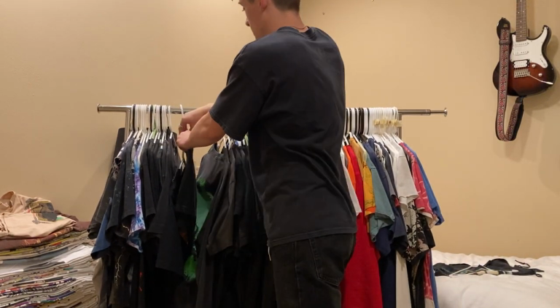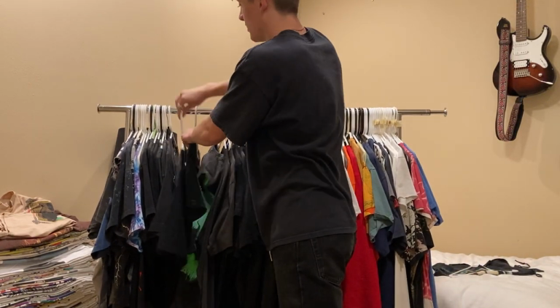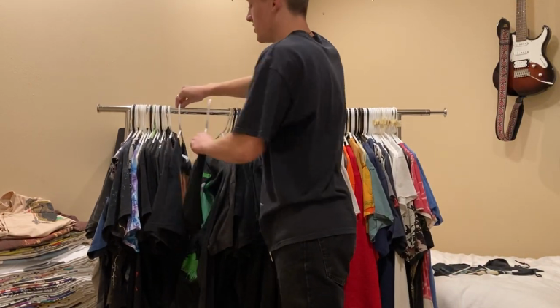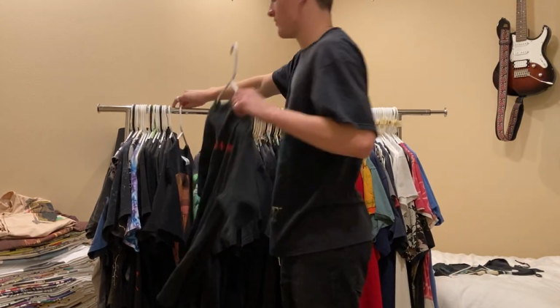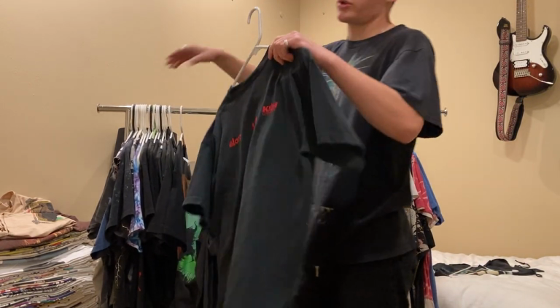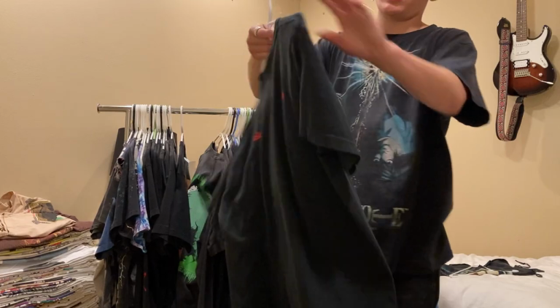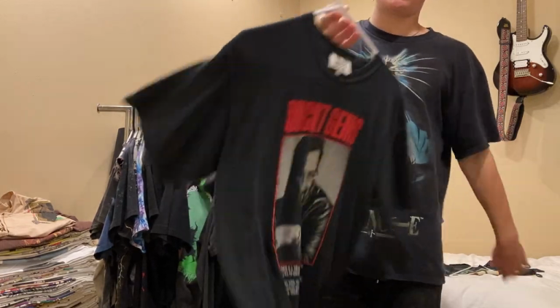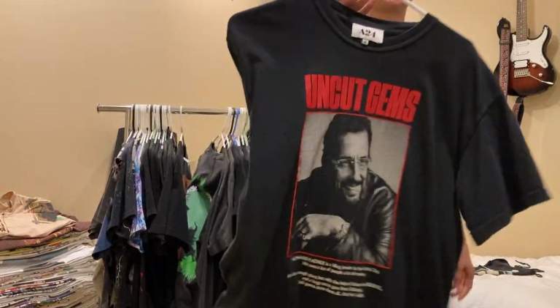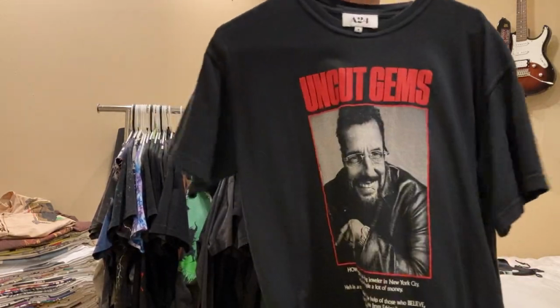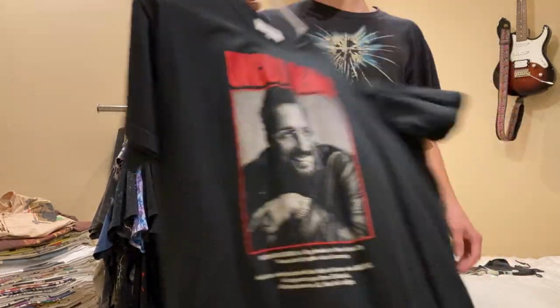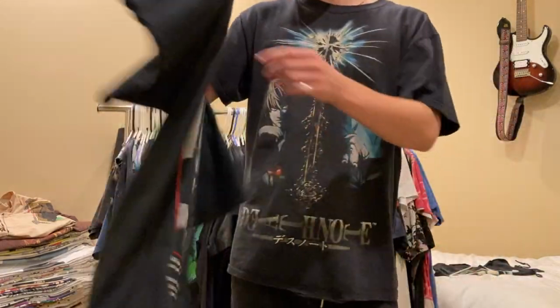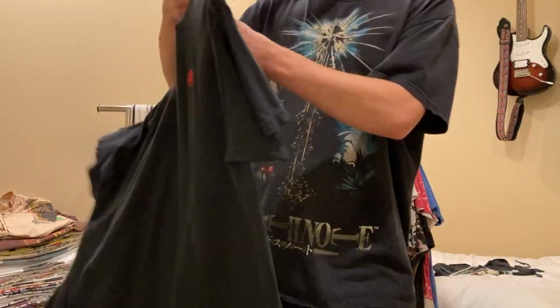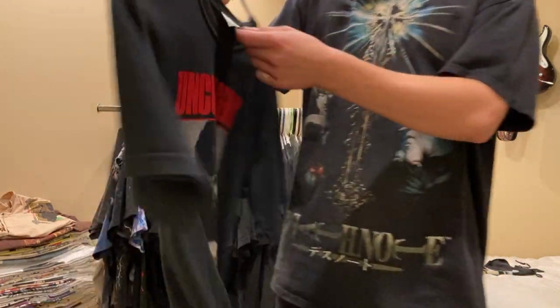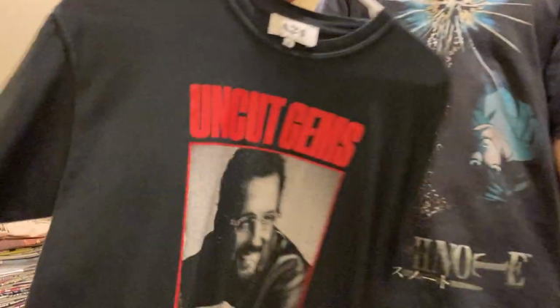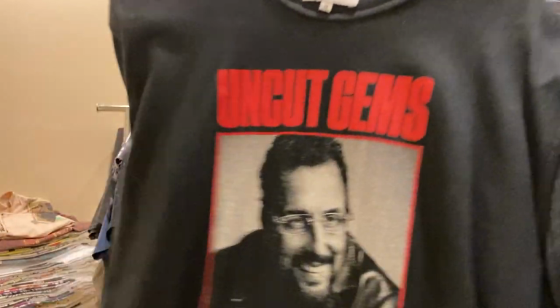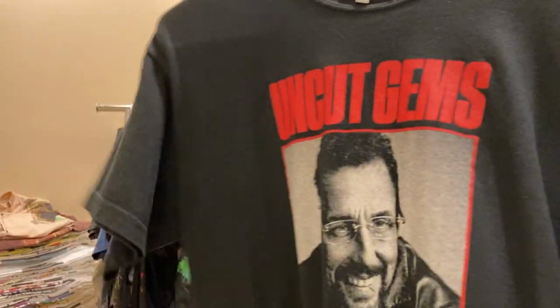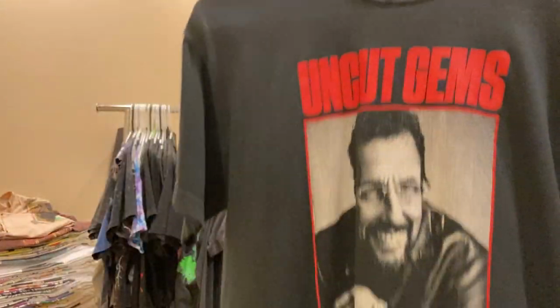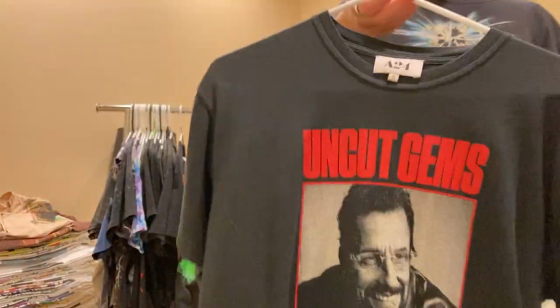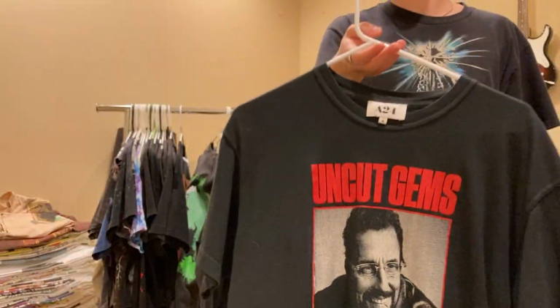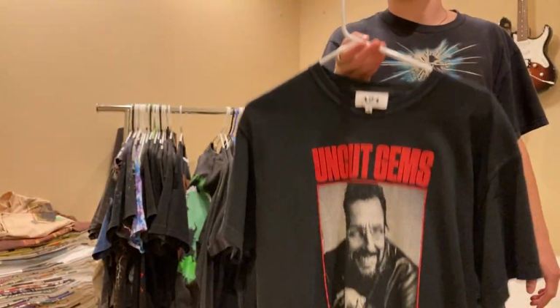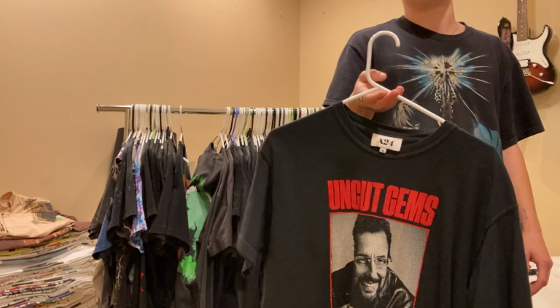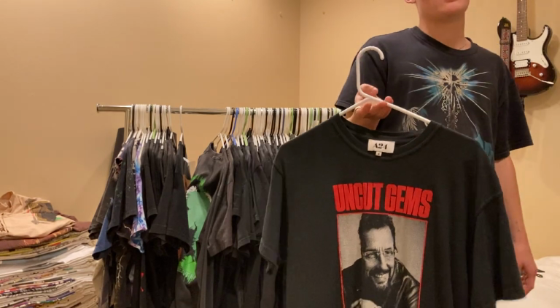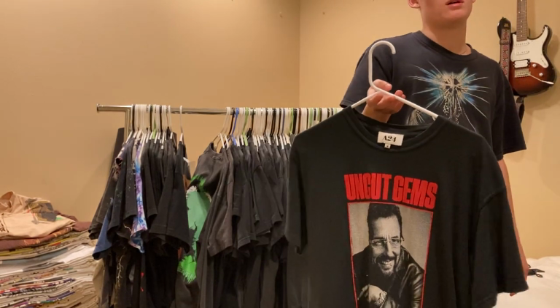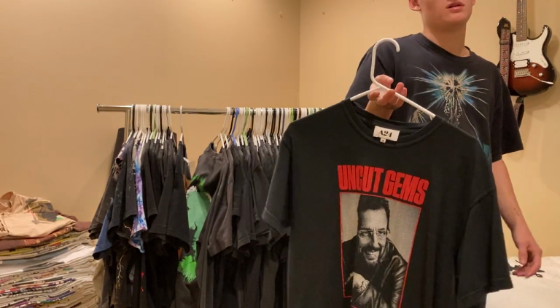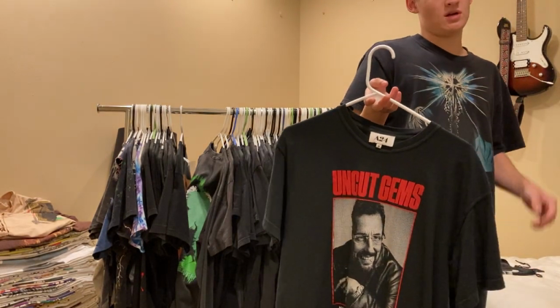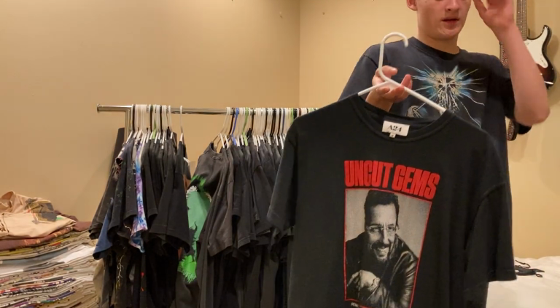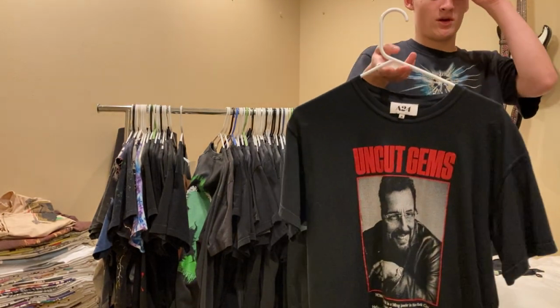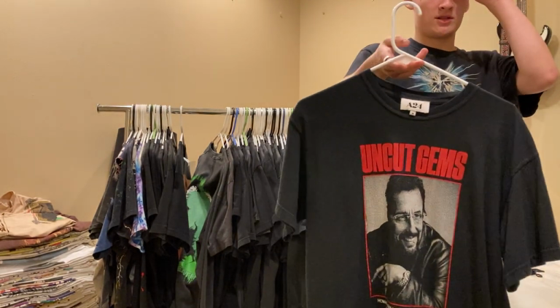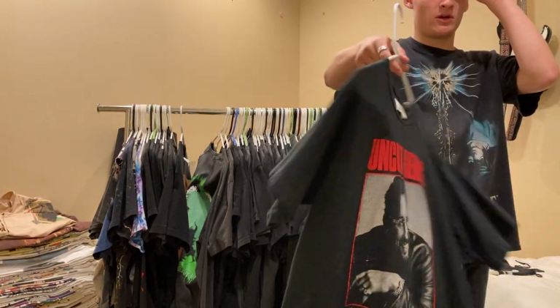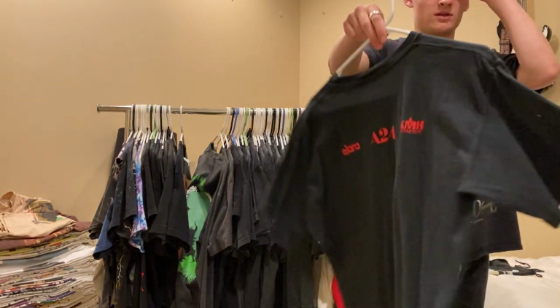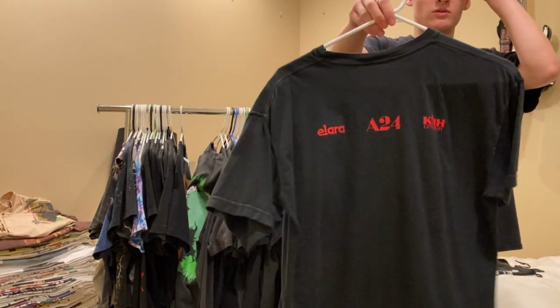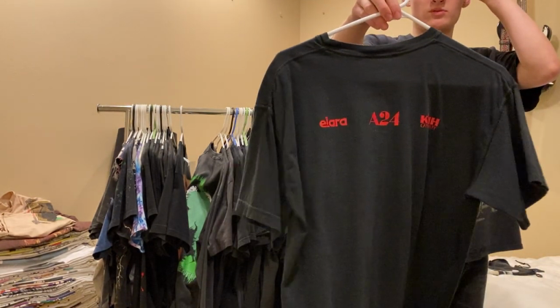Up next, another A24 shirt - Uncut Gems, size medium. This isn't a collab with Online Ceramics, but it's still really sweet.